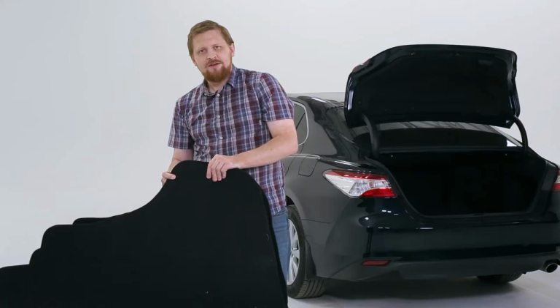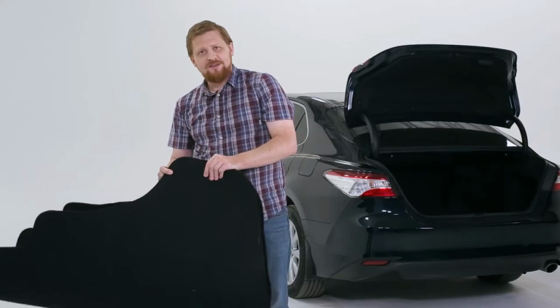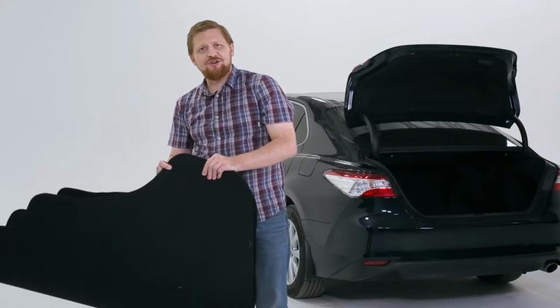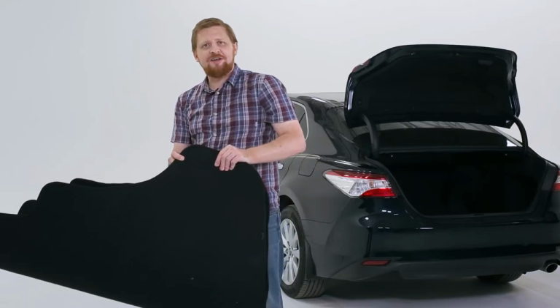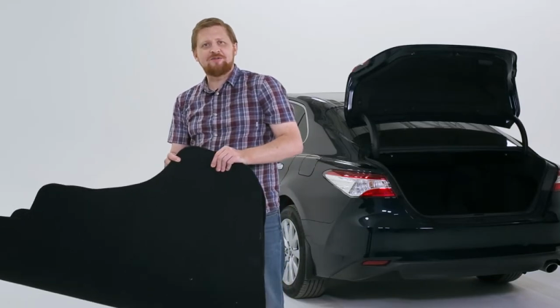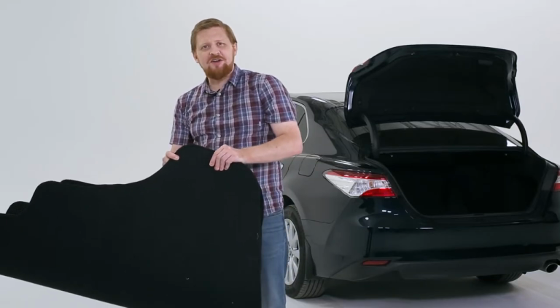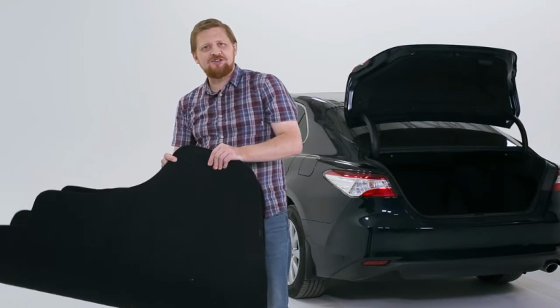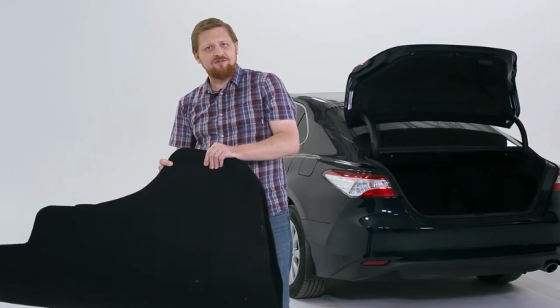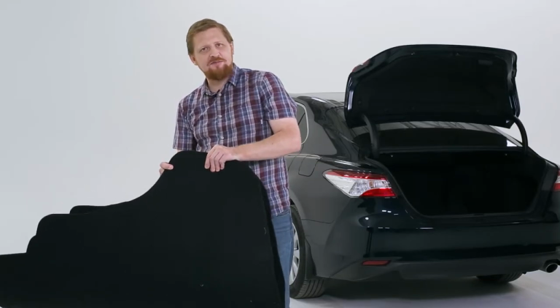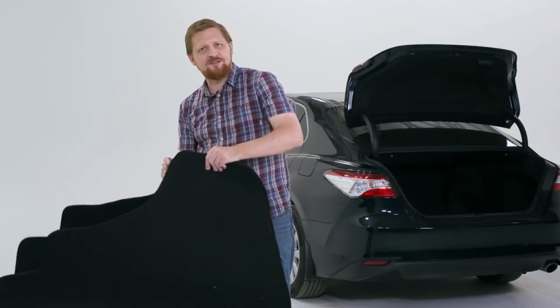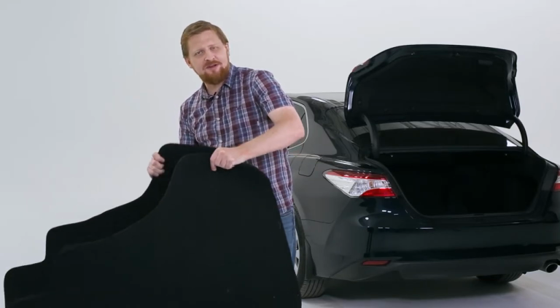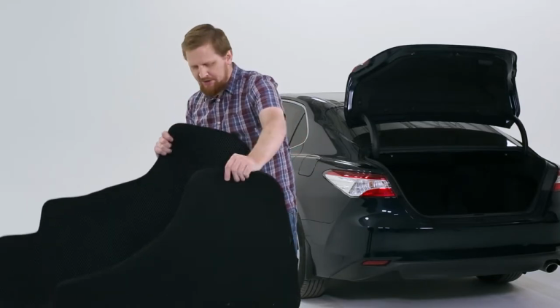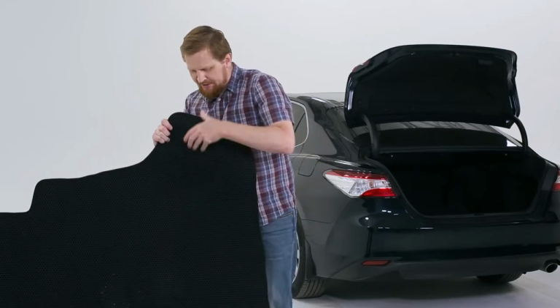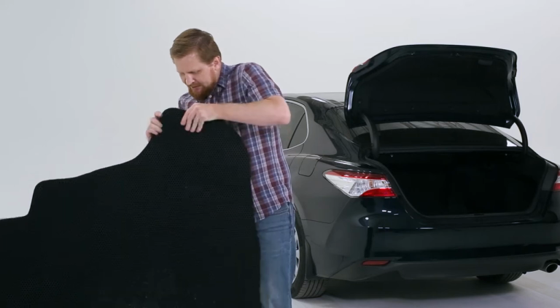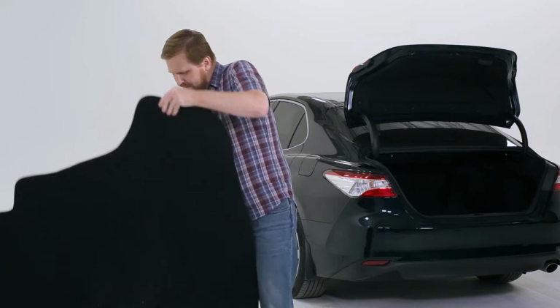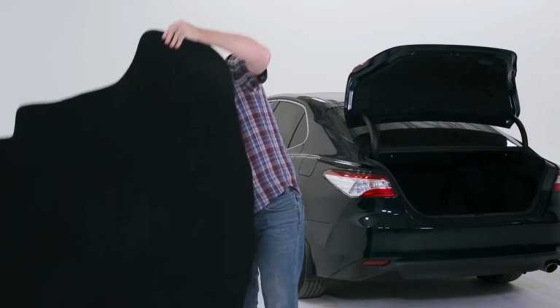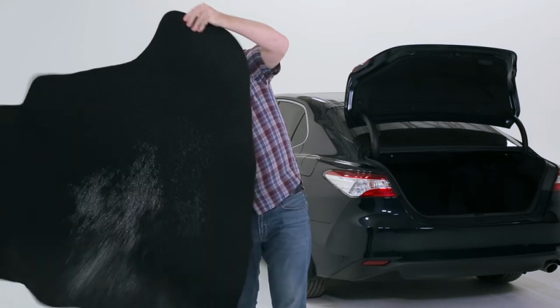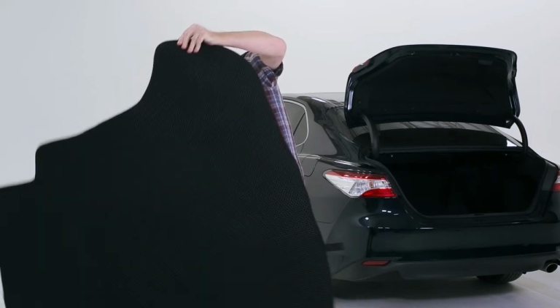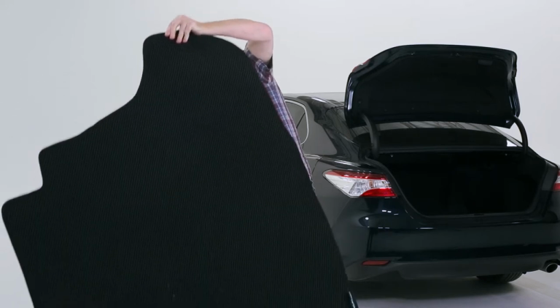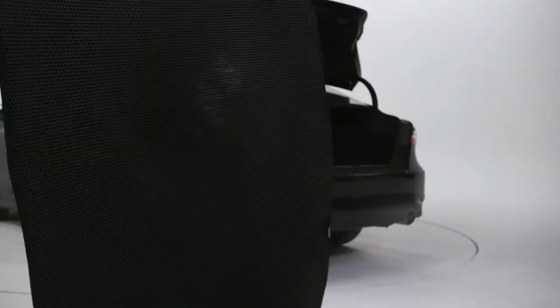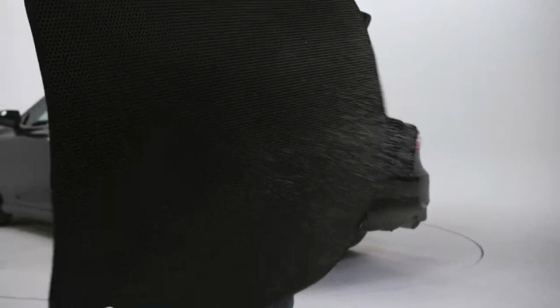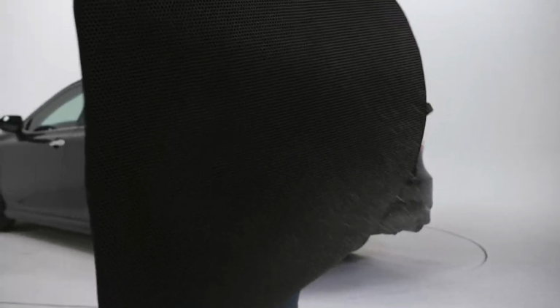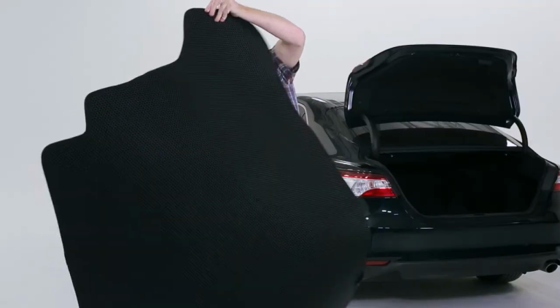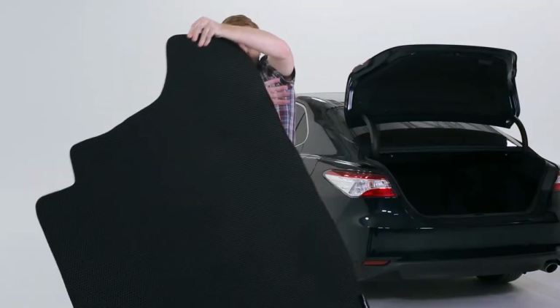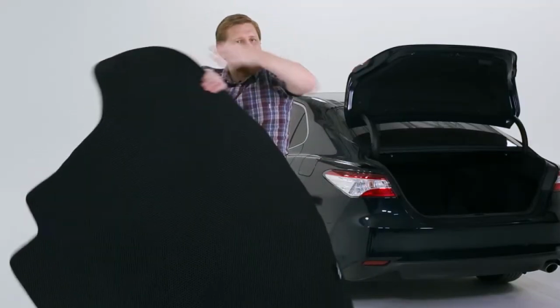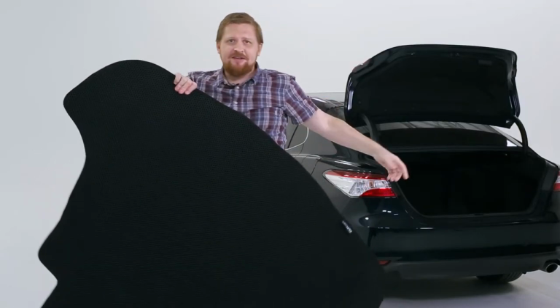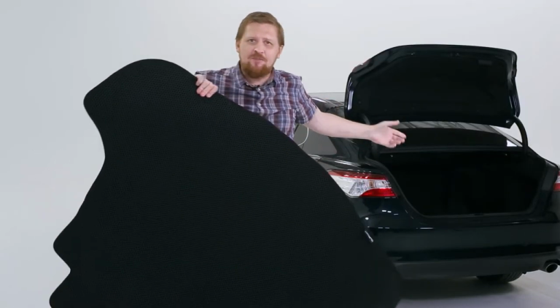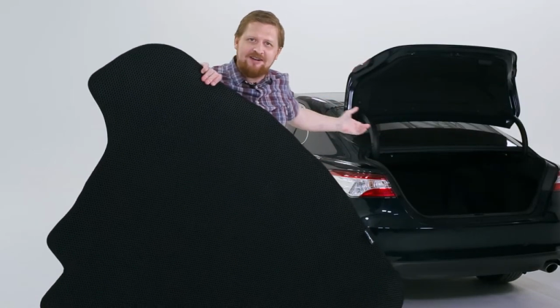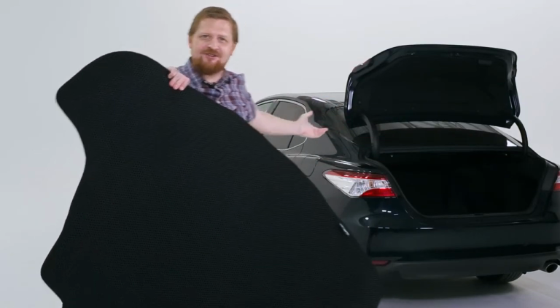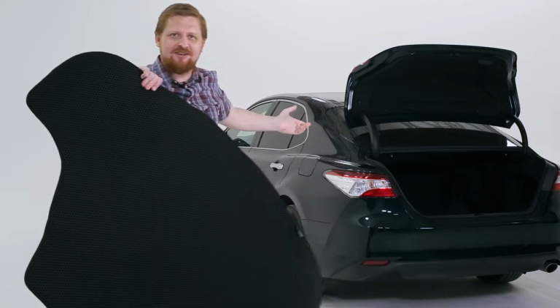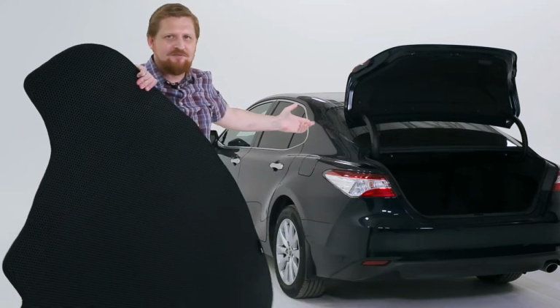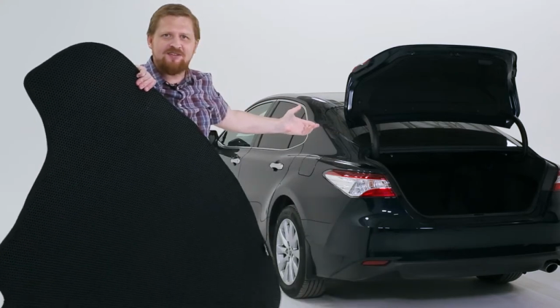The signature honeycomb technology of Klimart's Cargo Liner is amazing. You just hit it a few times, it's ready to go back into the trunk. It's amazing!